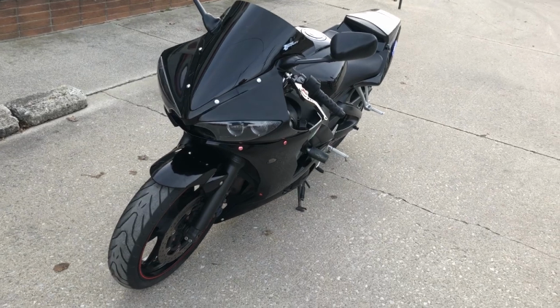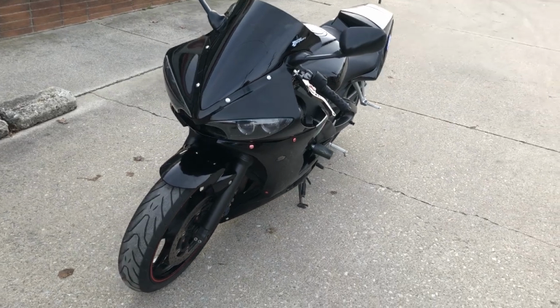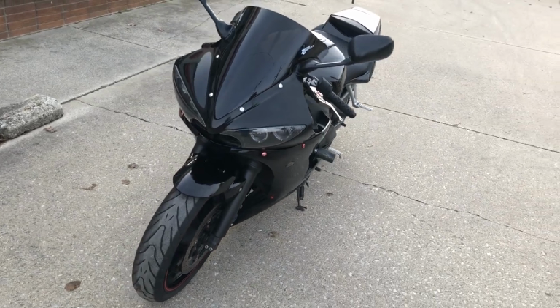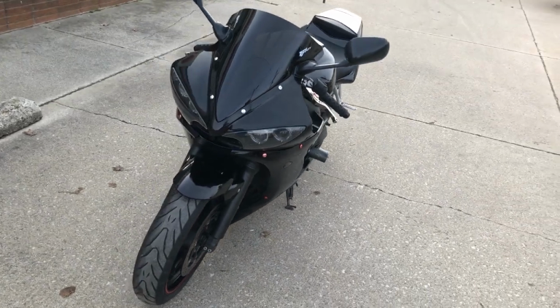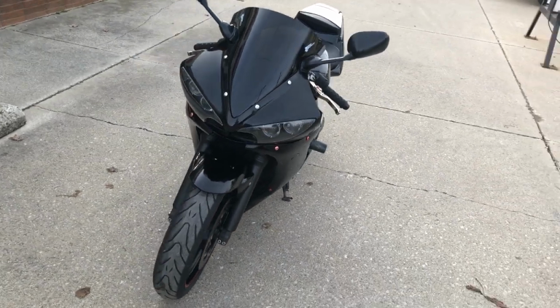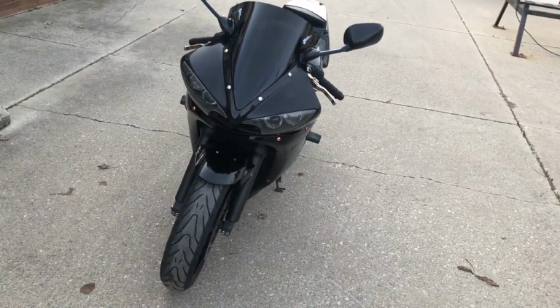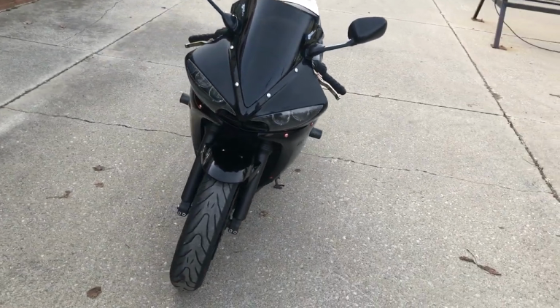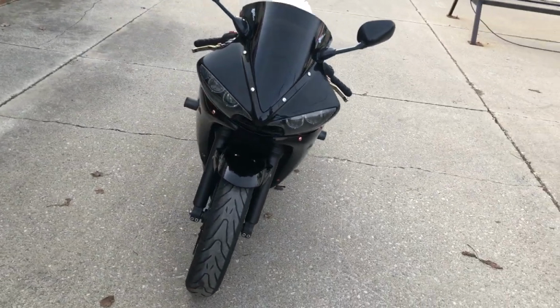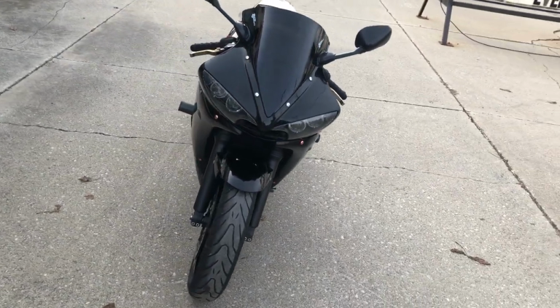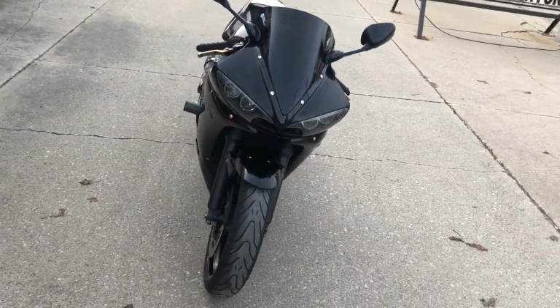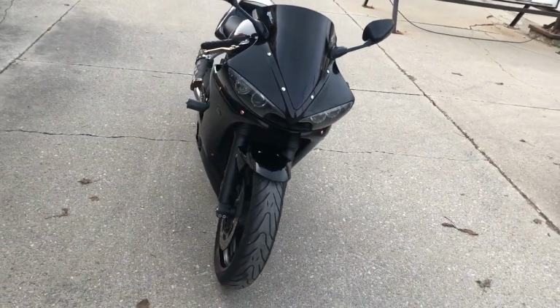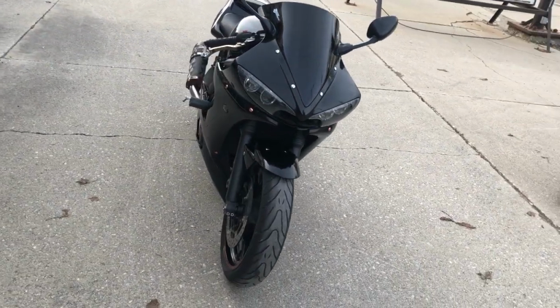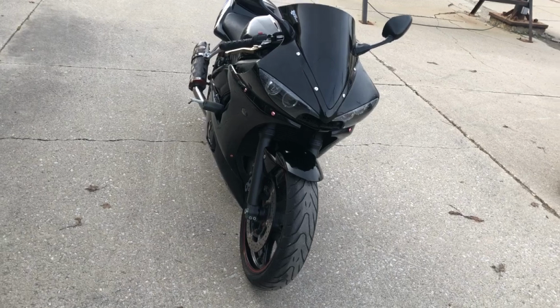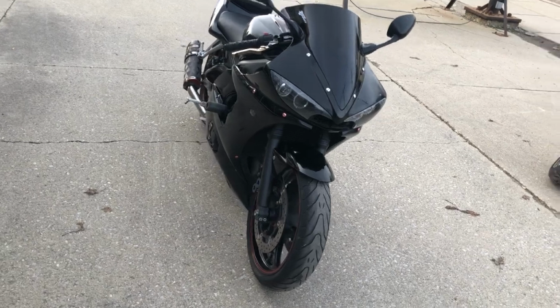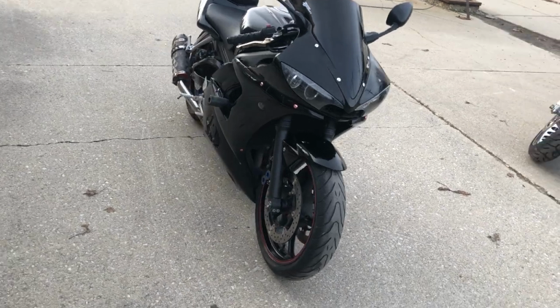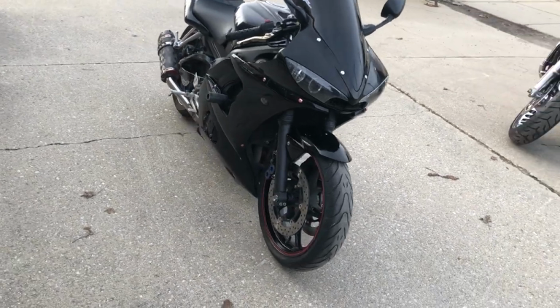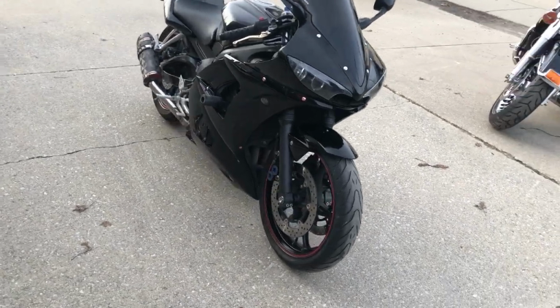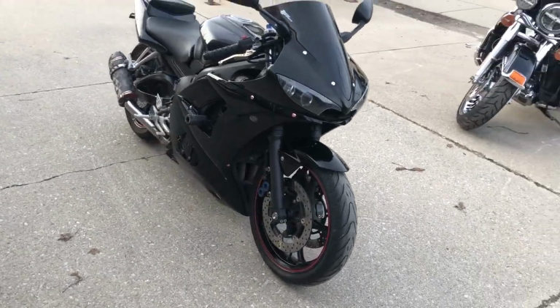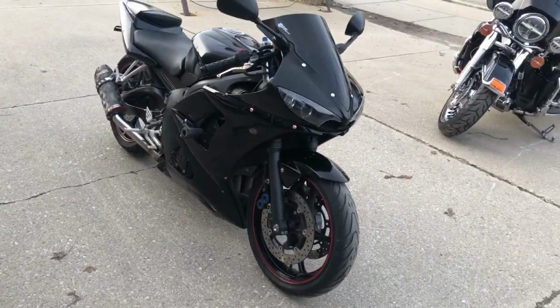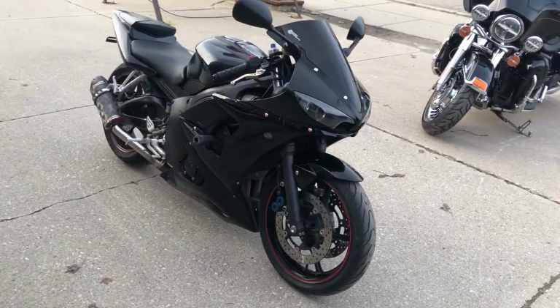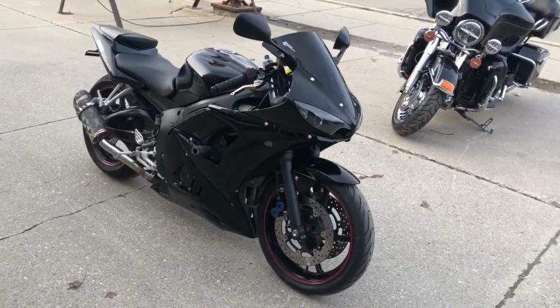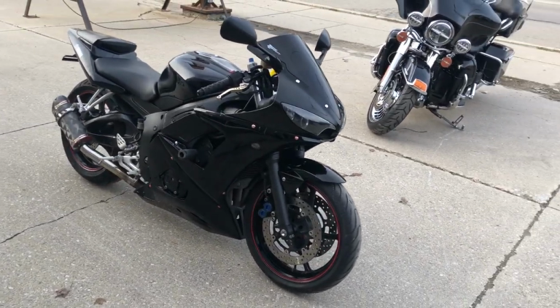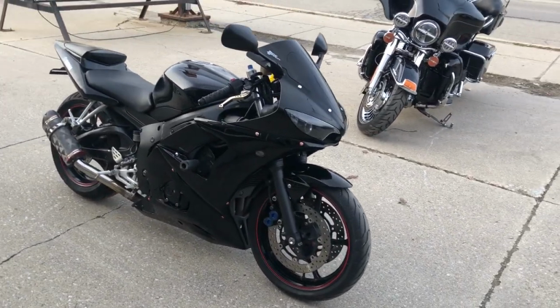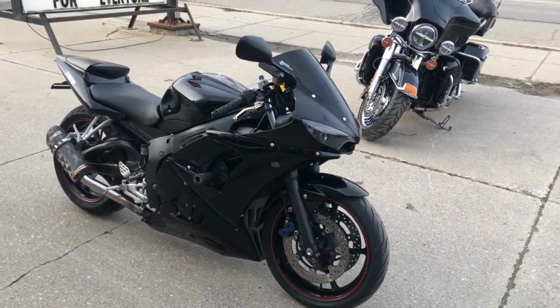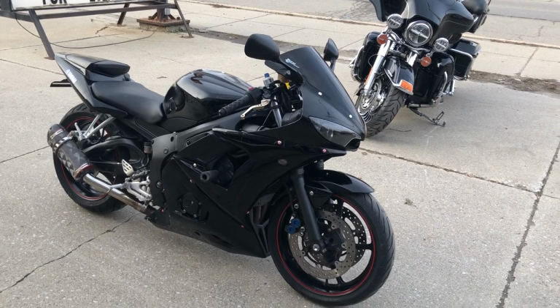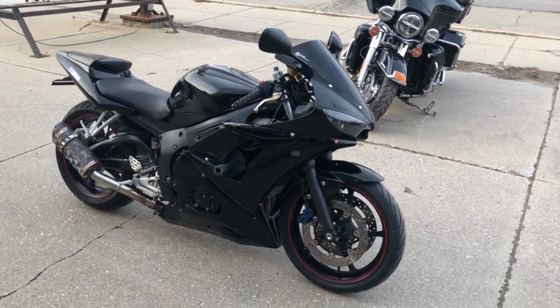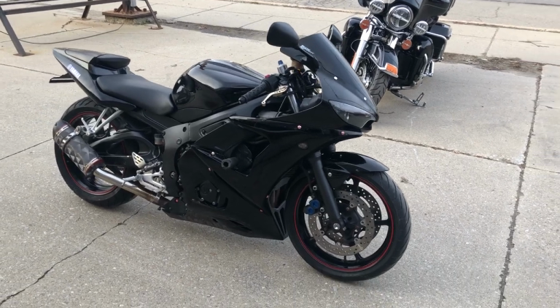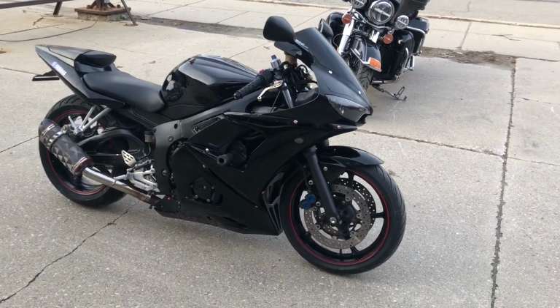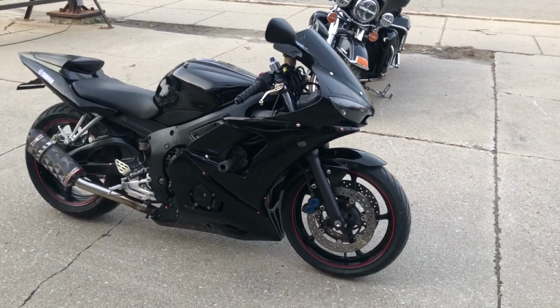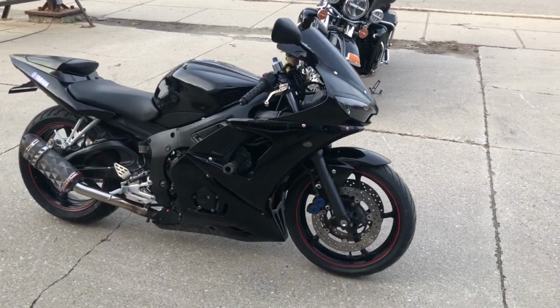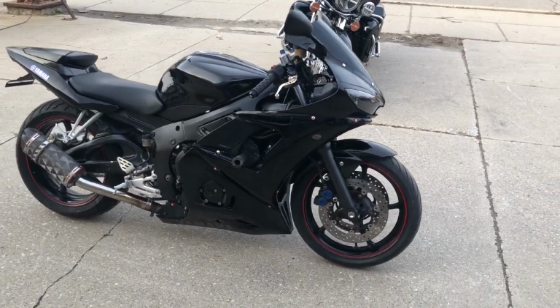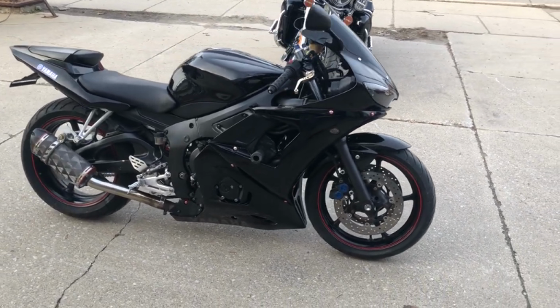Sounds as cool as this R6 looks — this one is done right. Just serviced at a factory authorized Yamaha dealership, inspected, all fluids changed and ready to ride. This here is a great bike for the money.